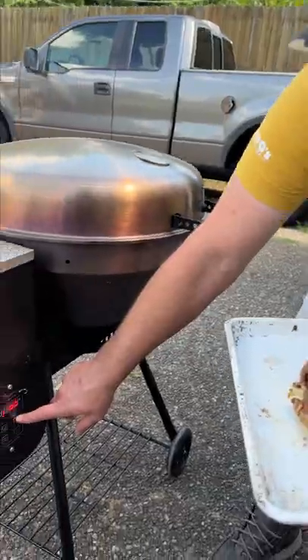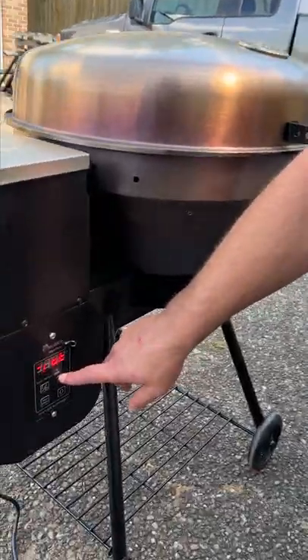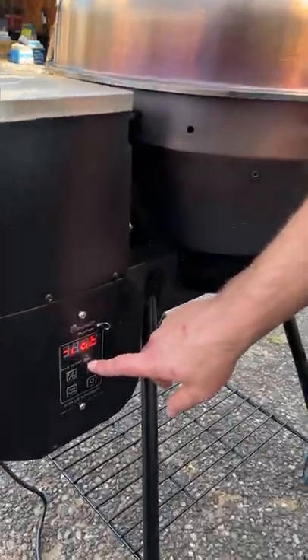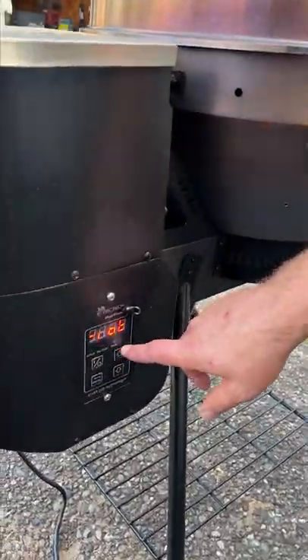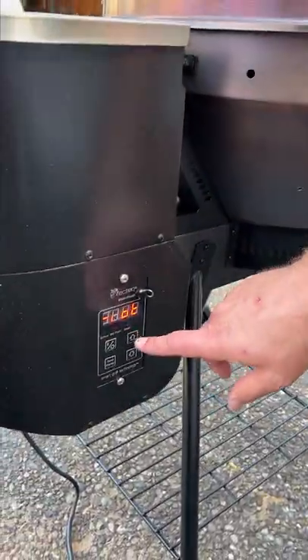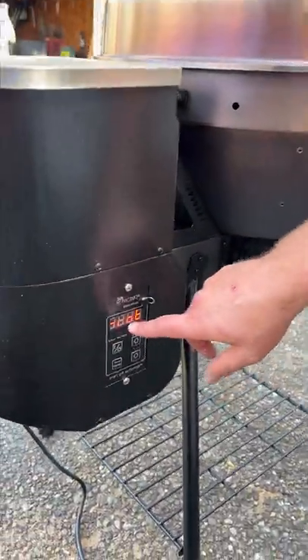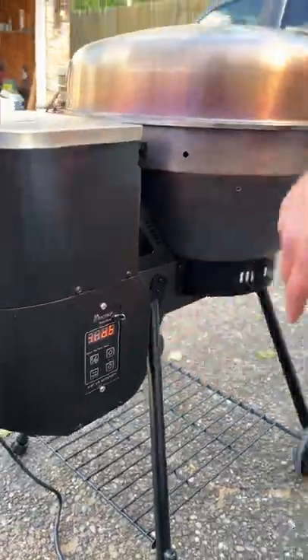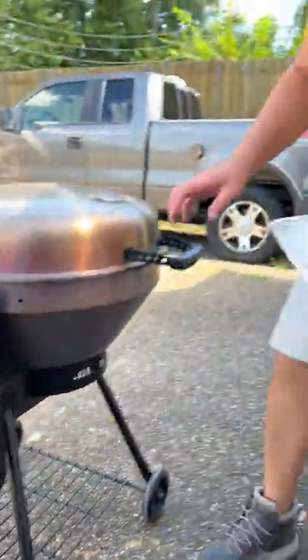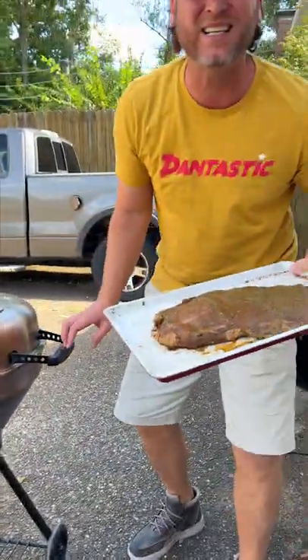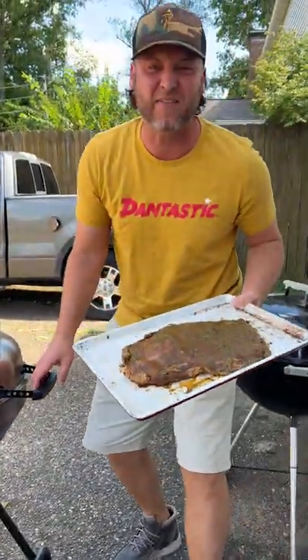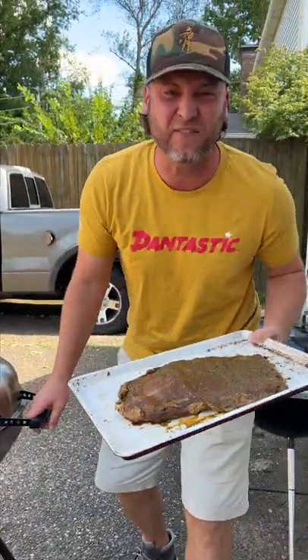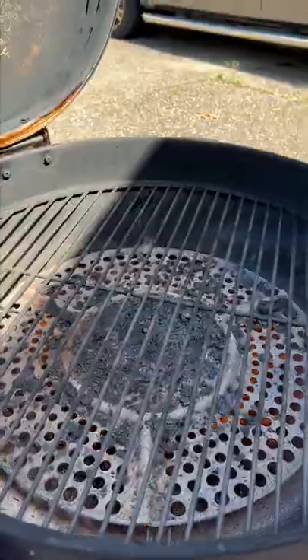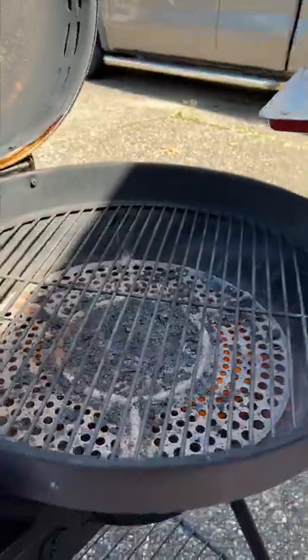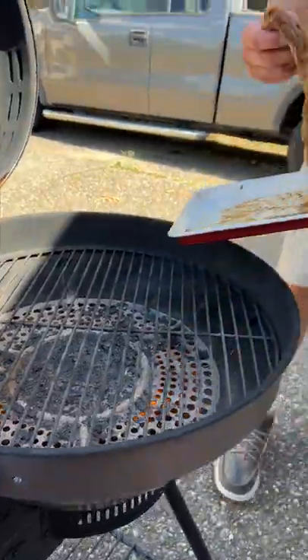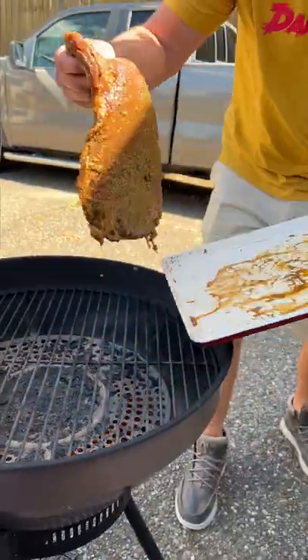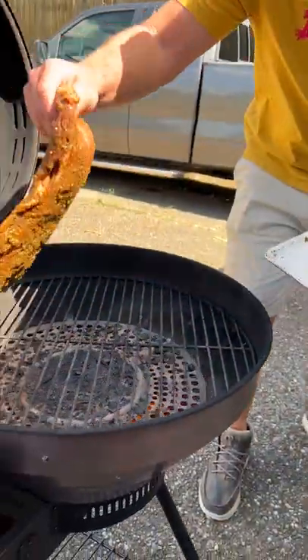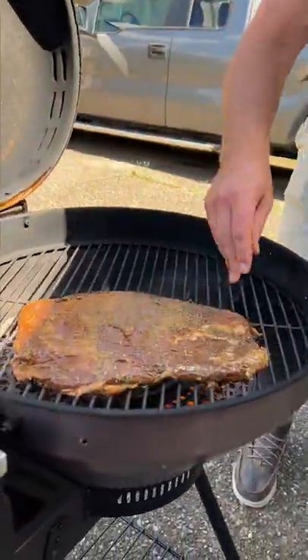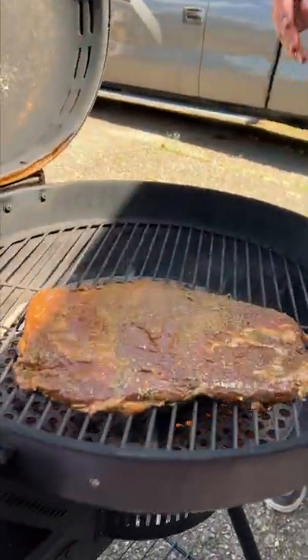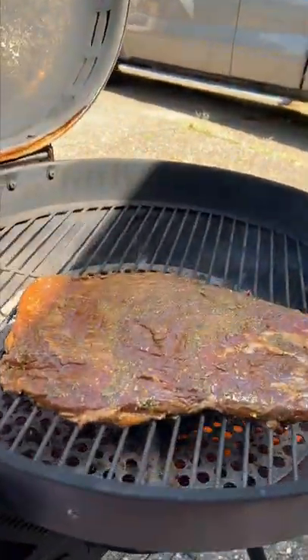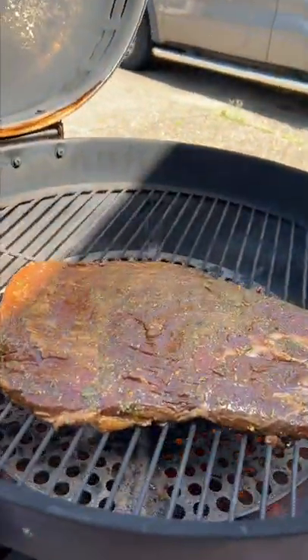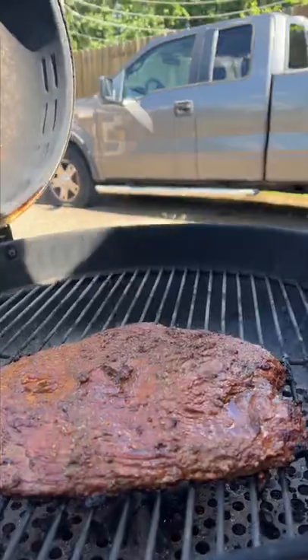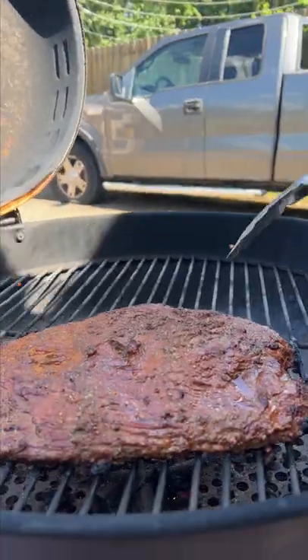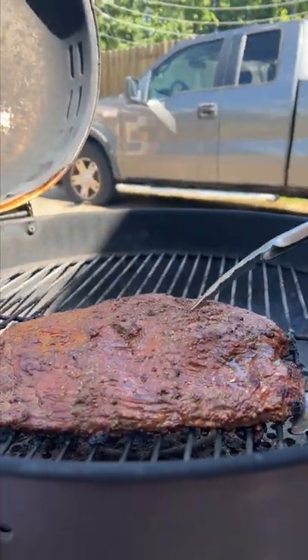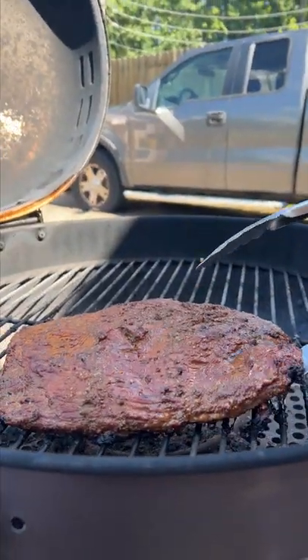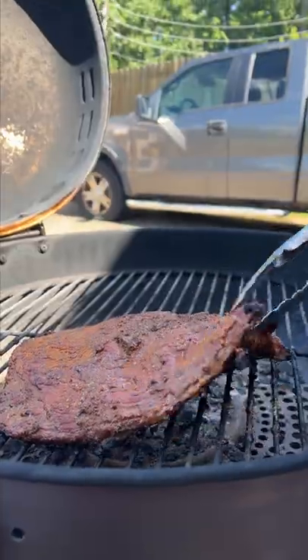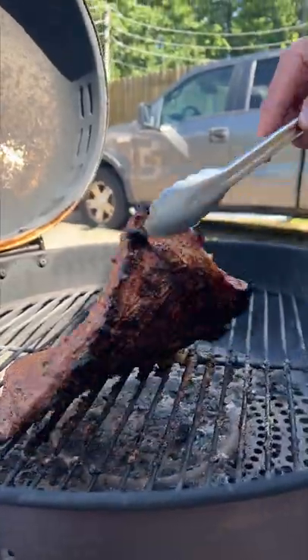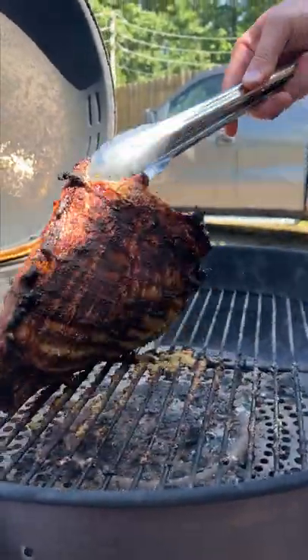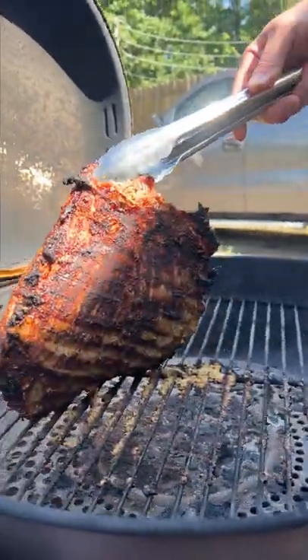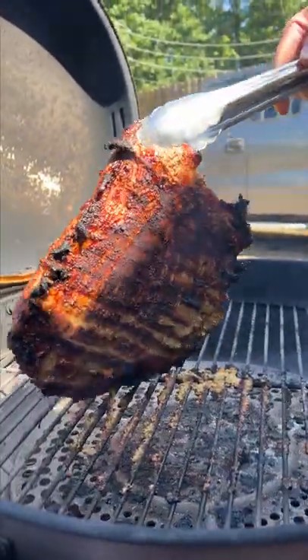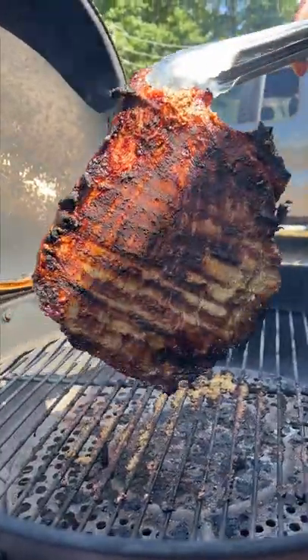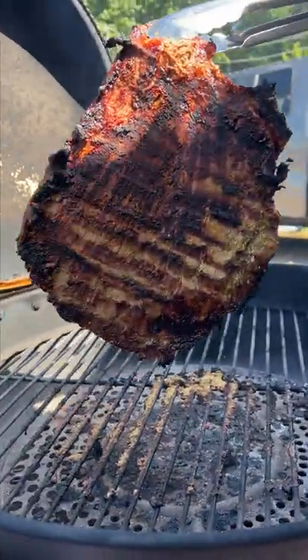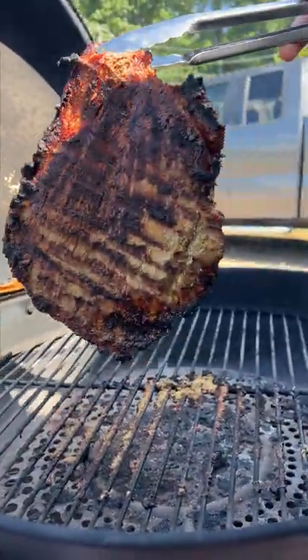We got our little RecTech bullseye set to riot mode — that means it's 750. Here we go. It's been about four or five minutes, let's get a look. Oh yeah, we're gonna give it a flip.